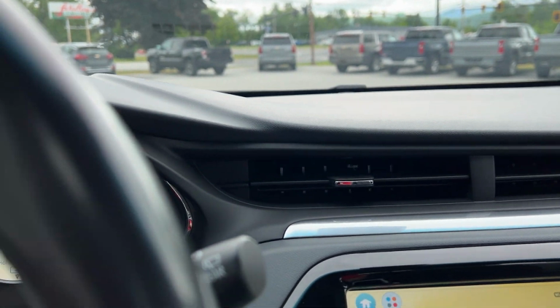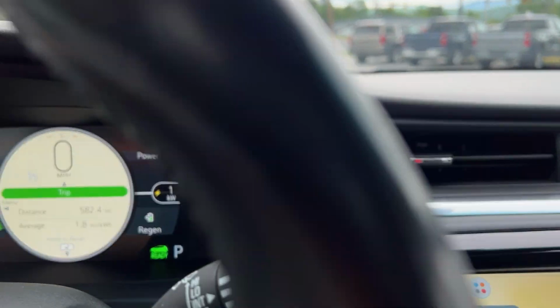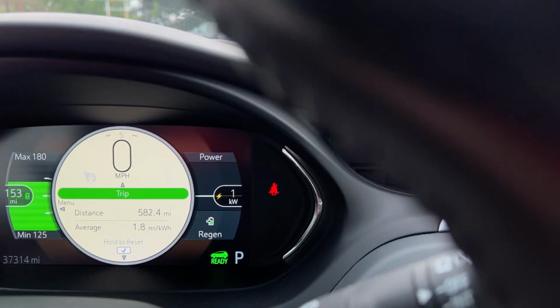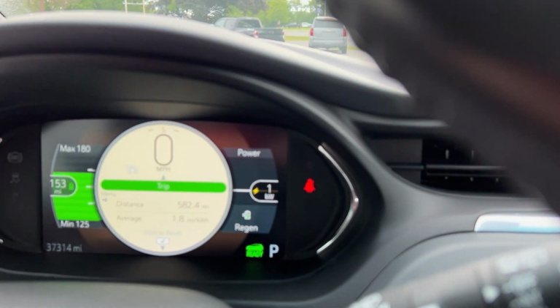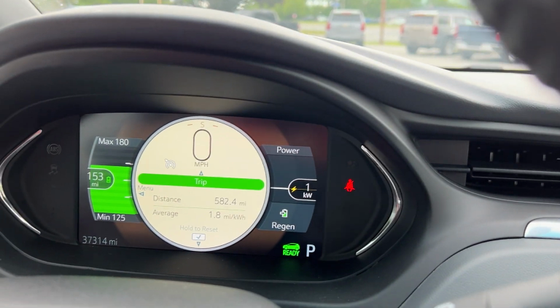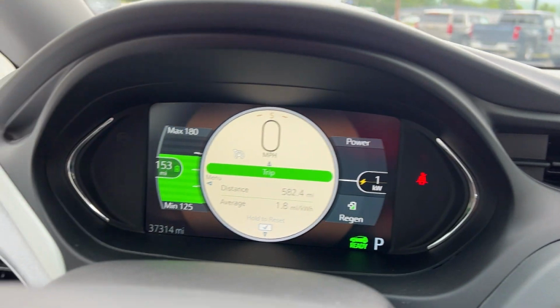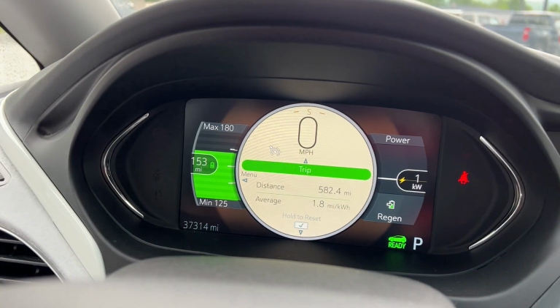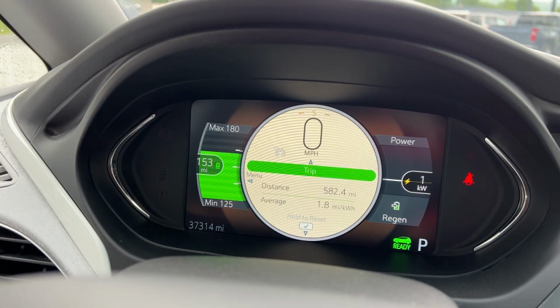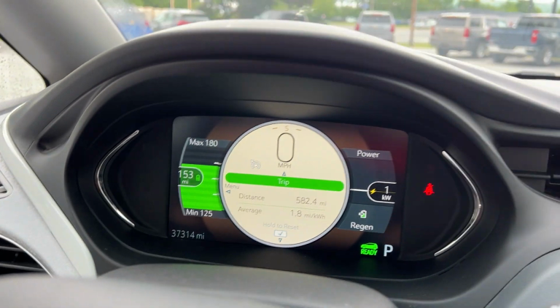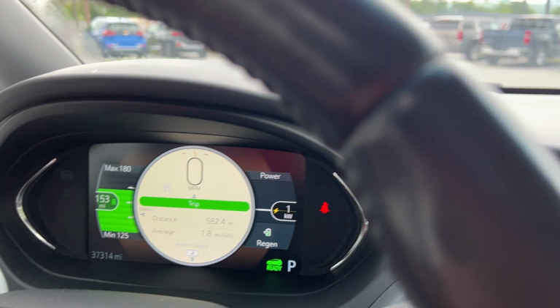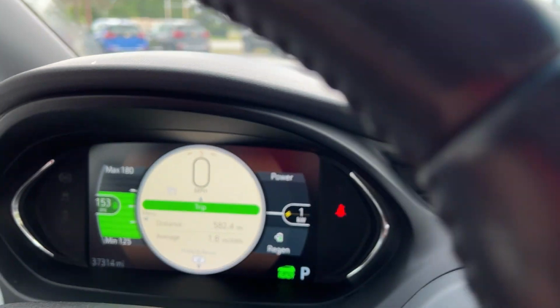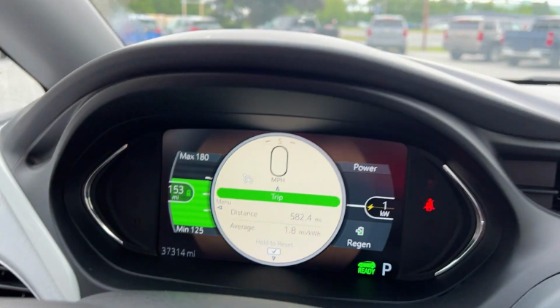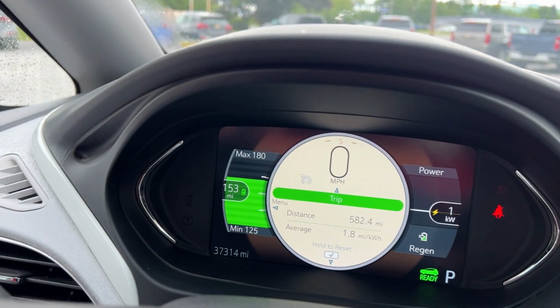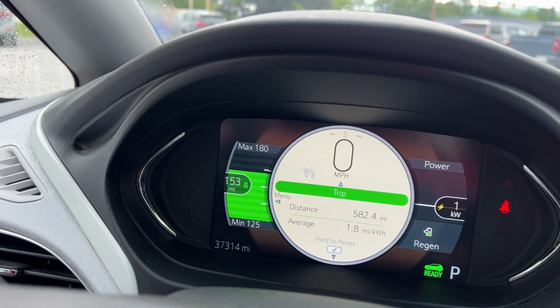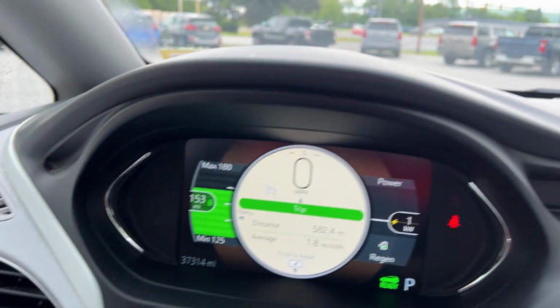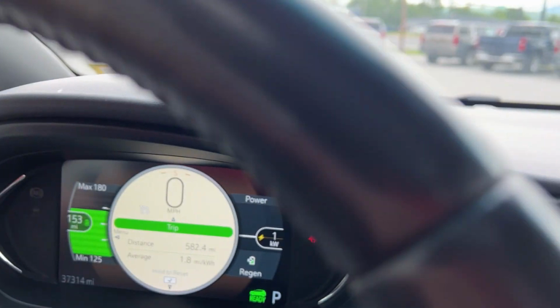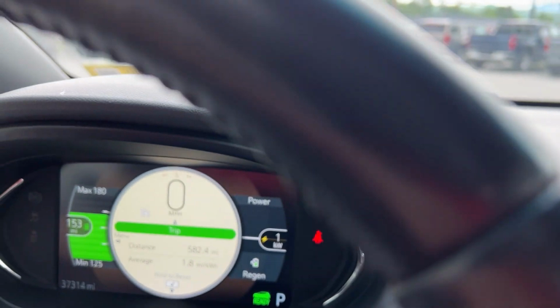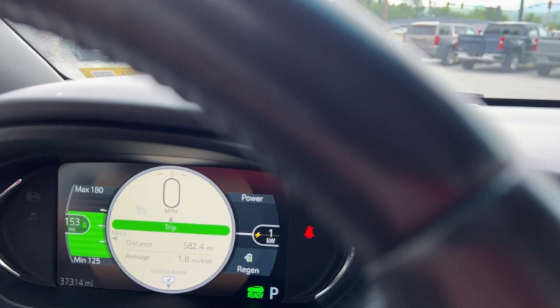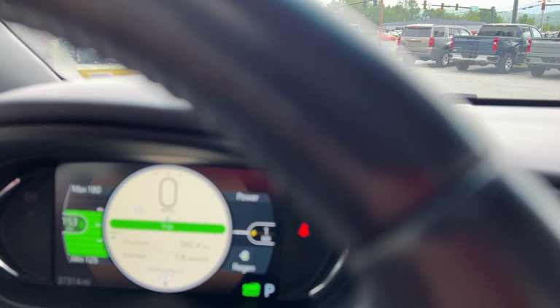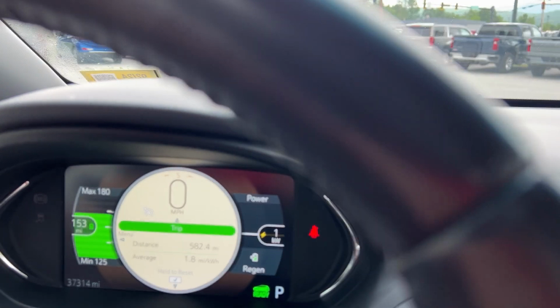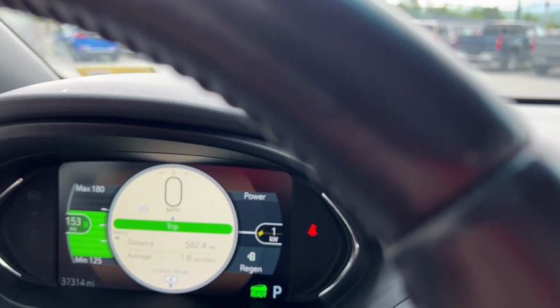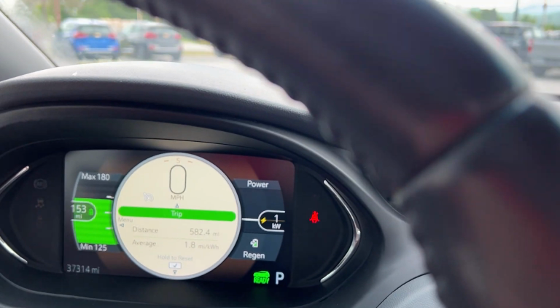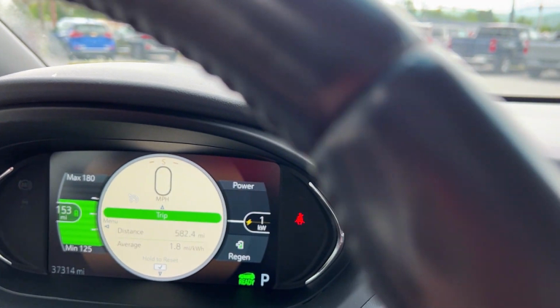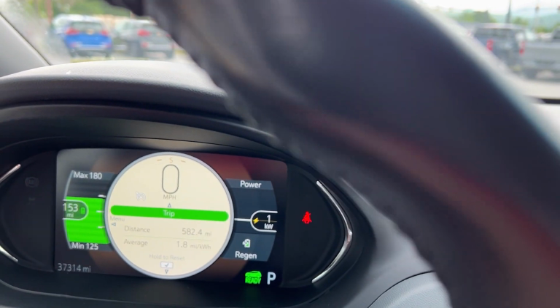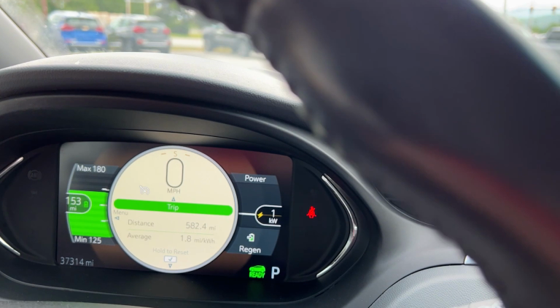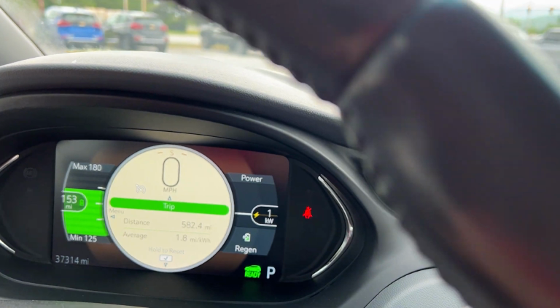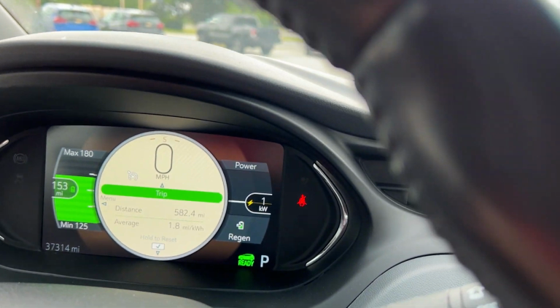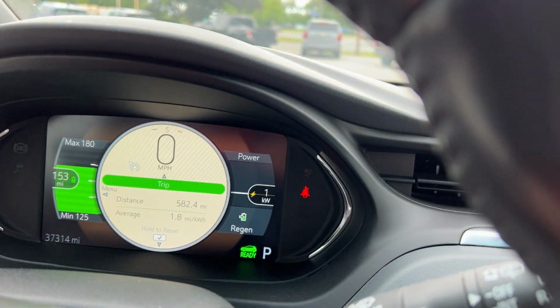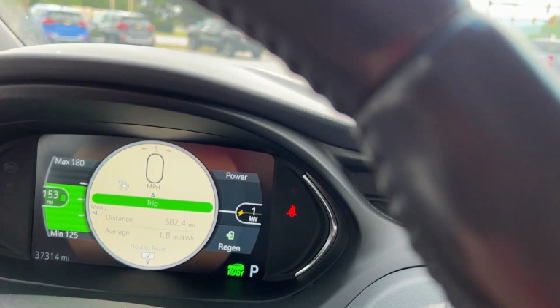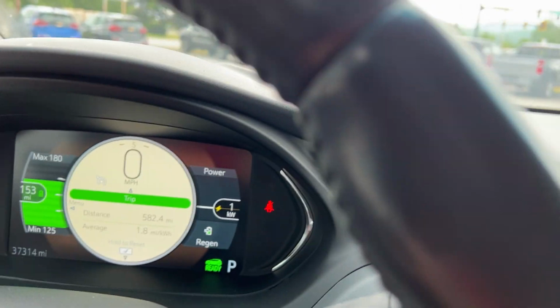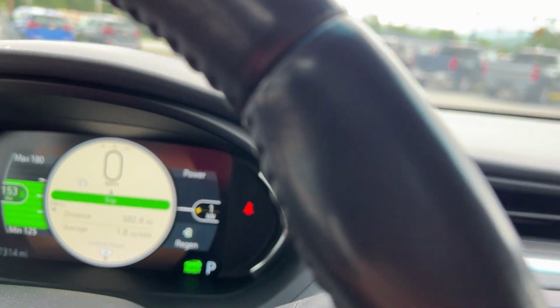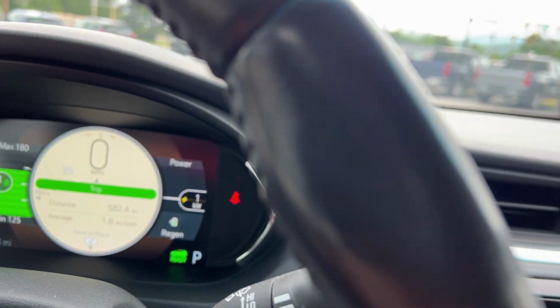This vehicle has 37,314 miles on it. You can see your range up there in the corner — the maximum is 180 miles shown here, but this car would actually go about 252 miles if it were fully charged.